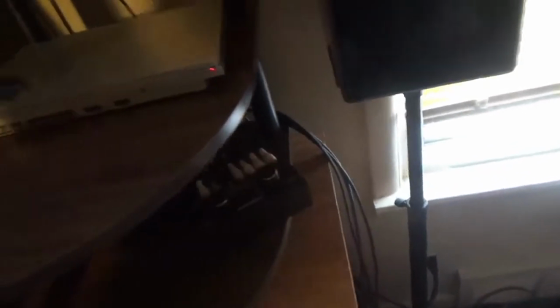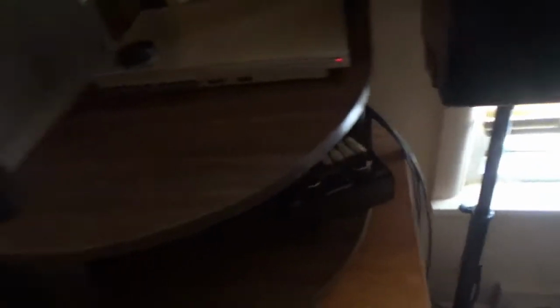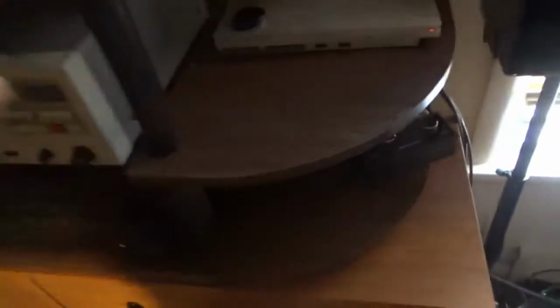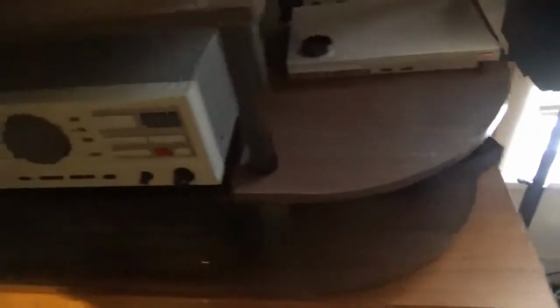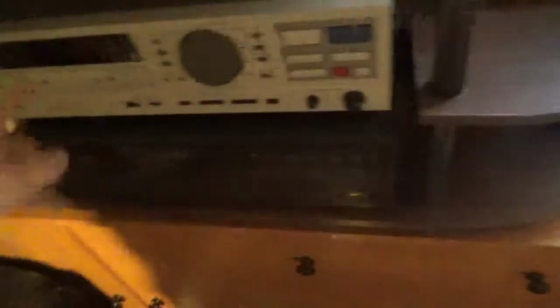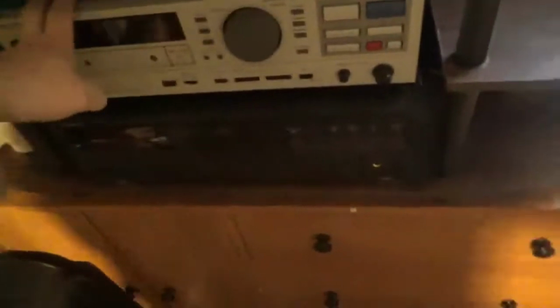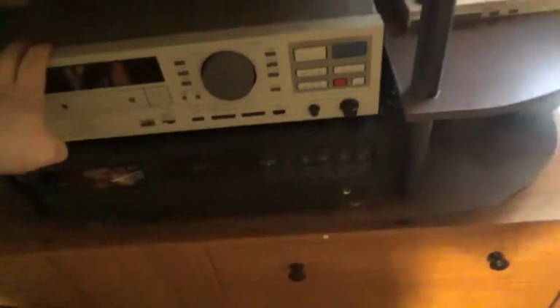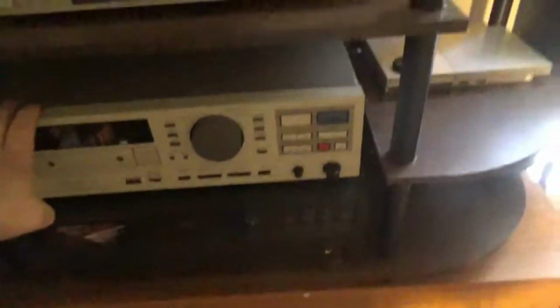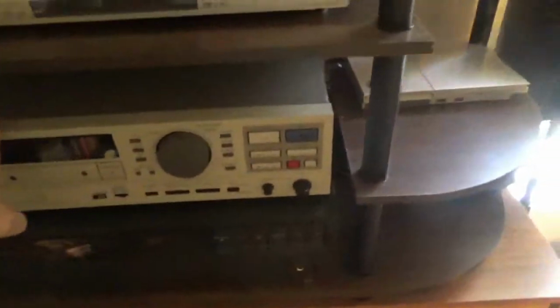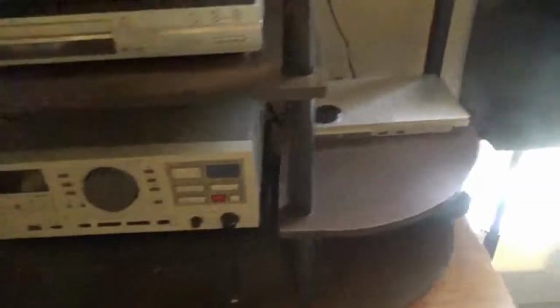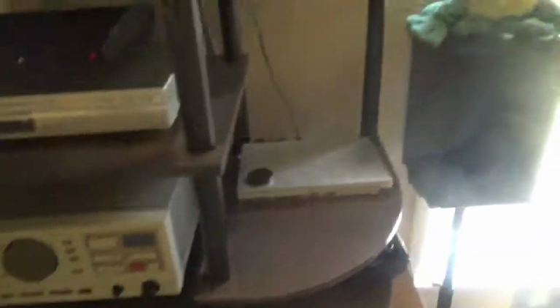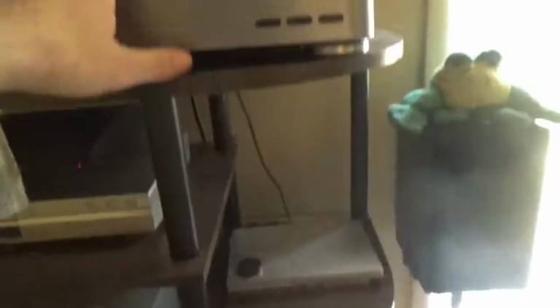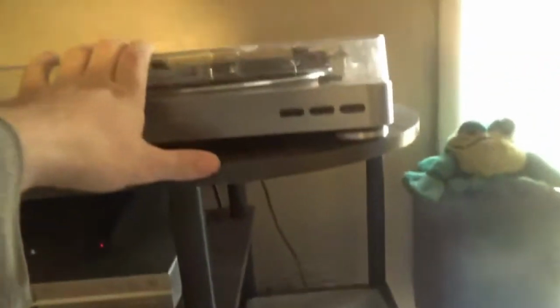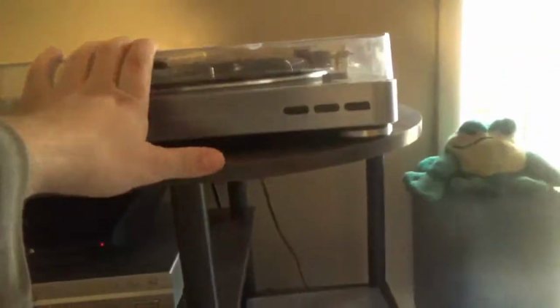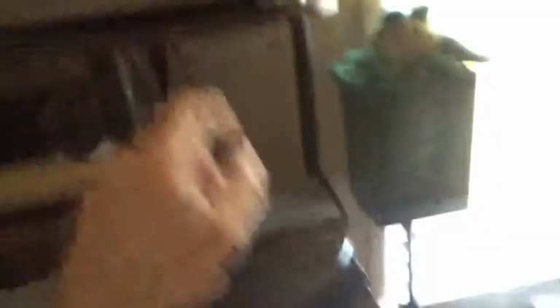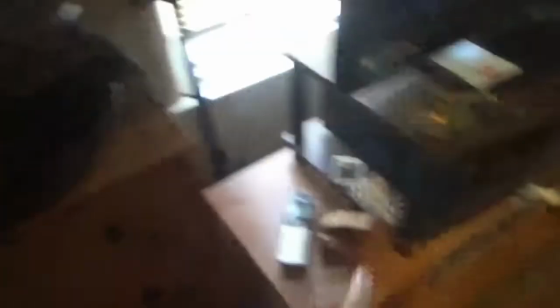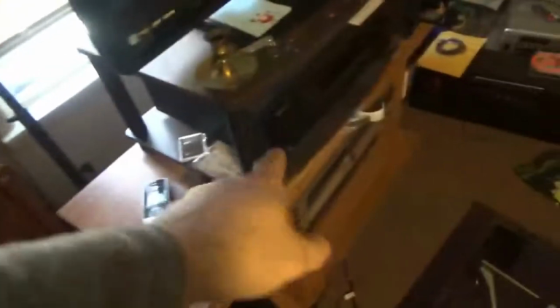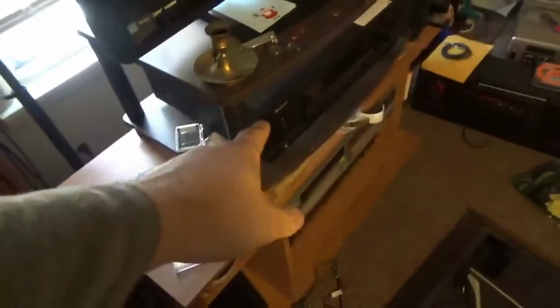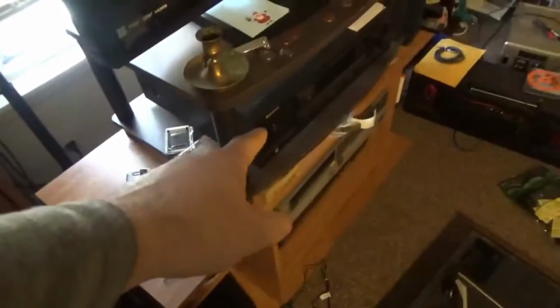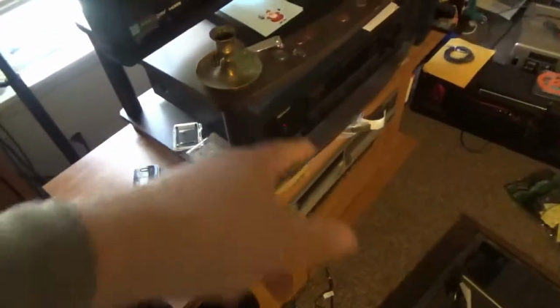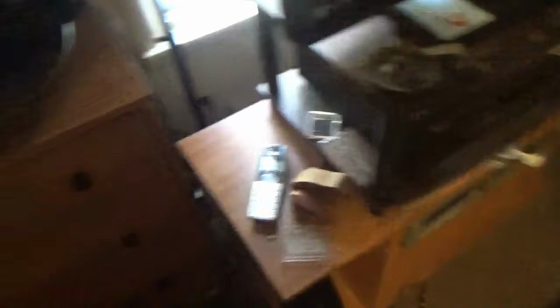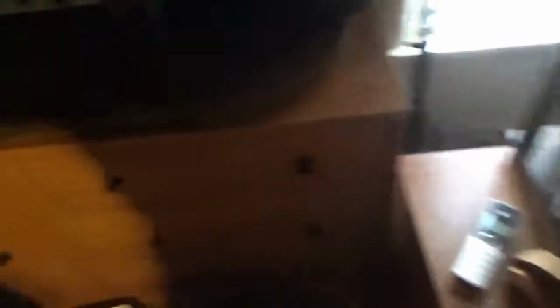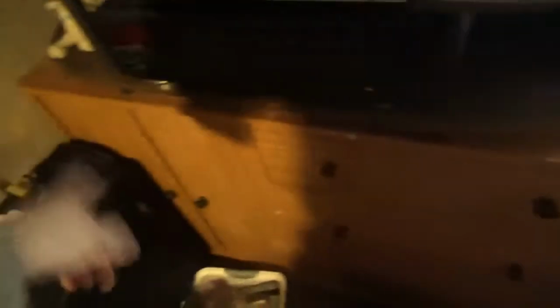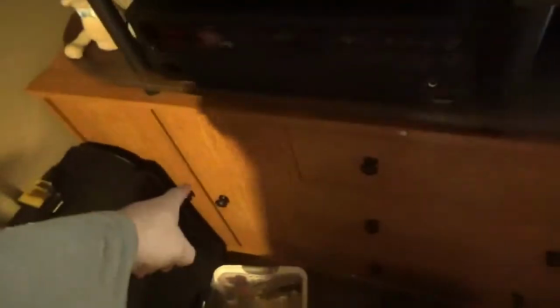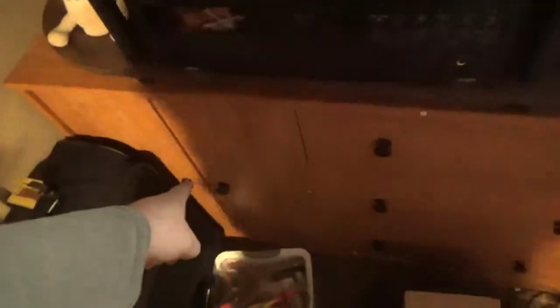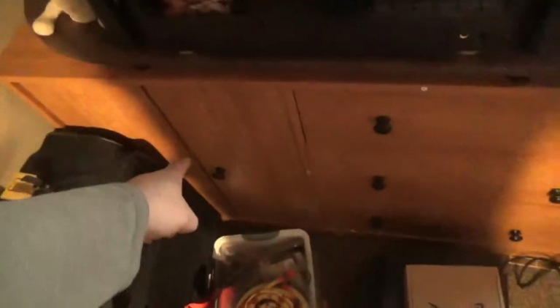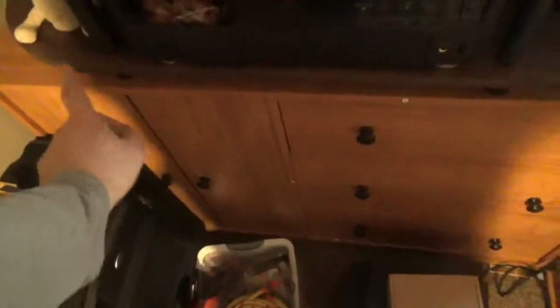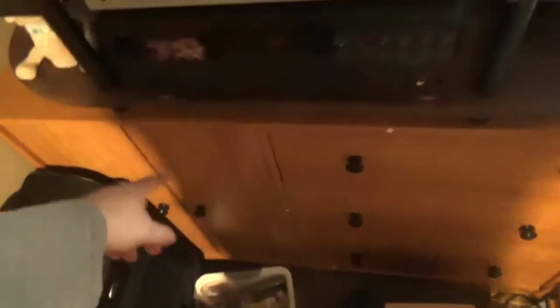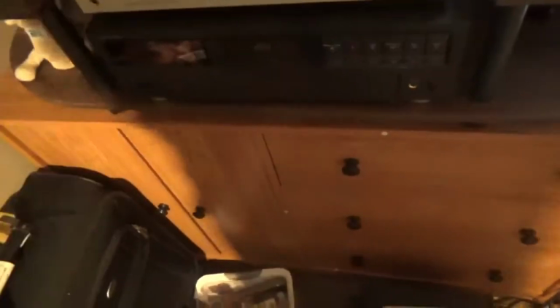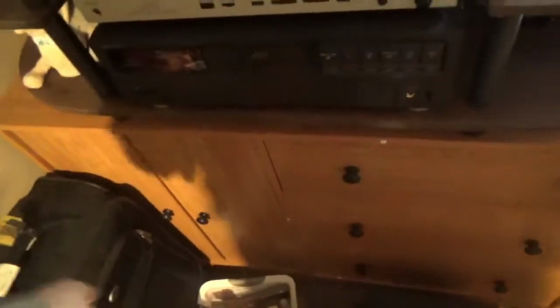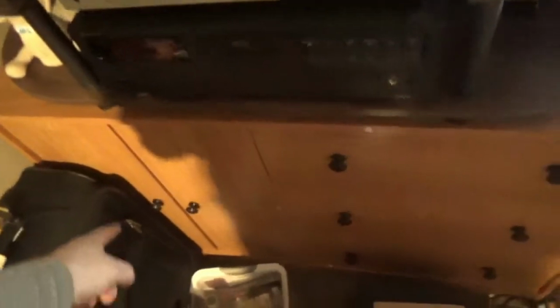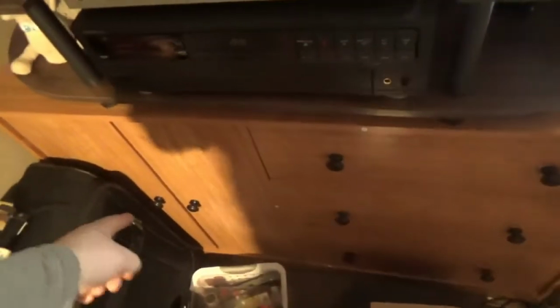I gotta make a label, but DAT is input one, the turntable is six. It all outputs to that stereo there. And in that drawer — I'll show you in a minute — I got the 8-track and another cassette player.